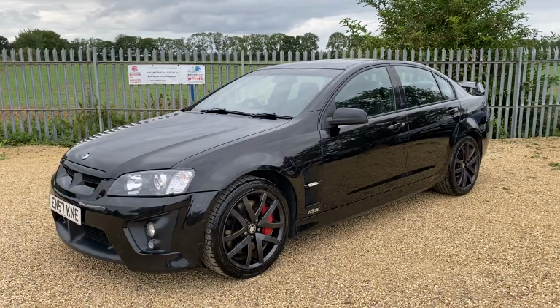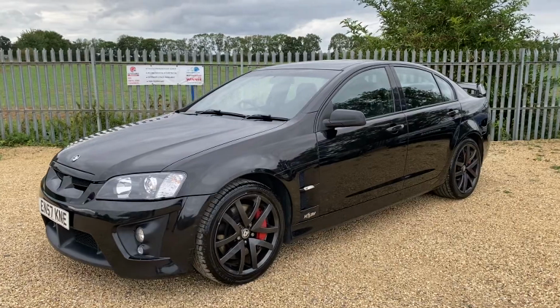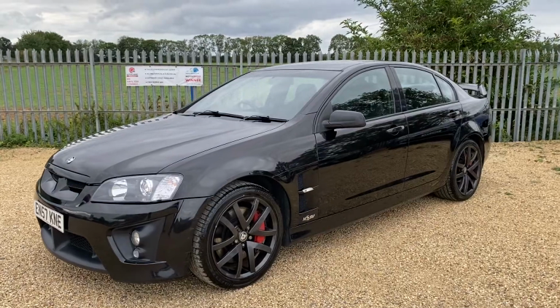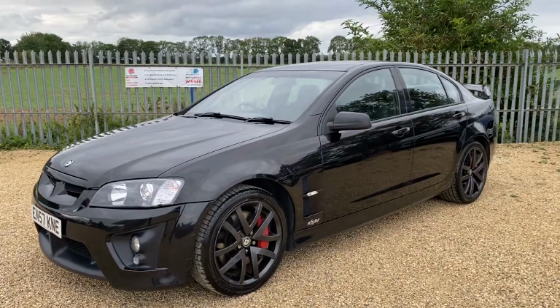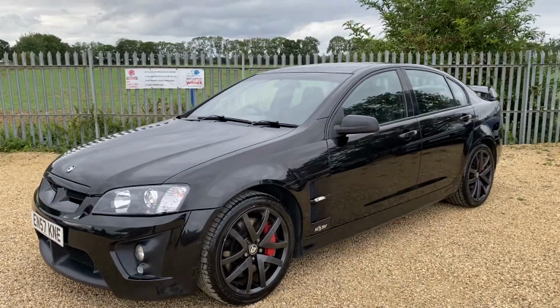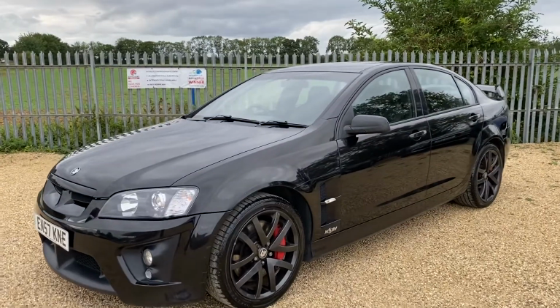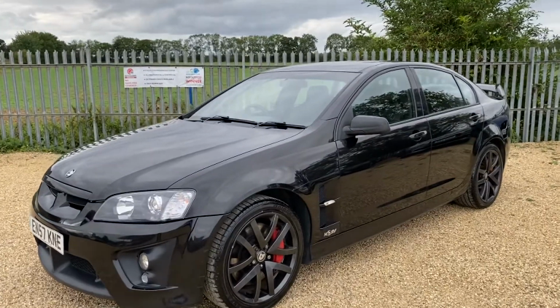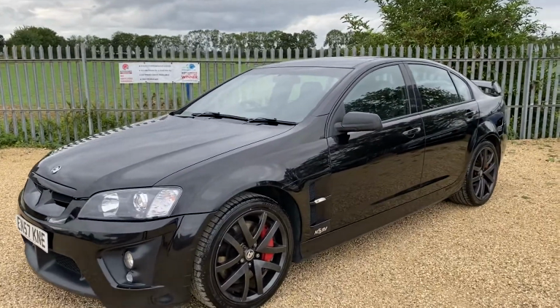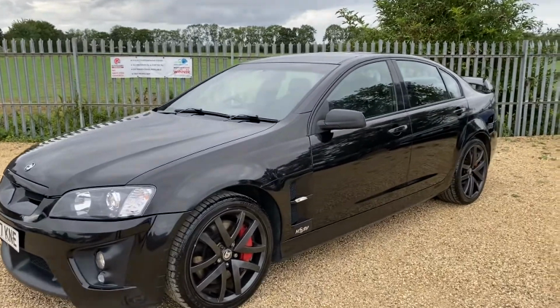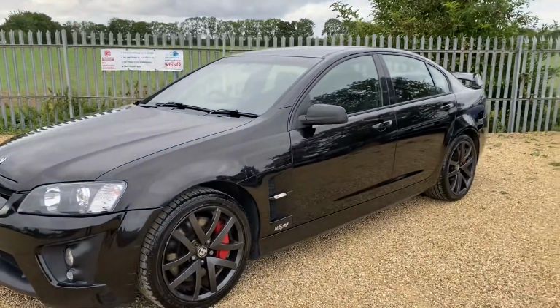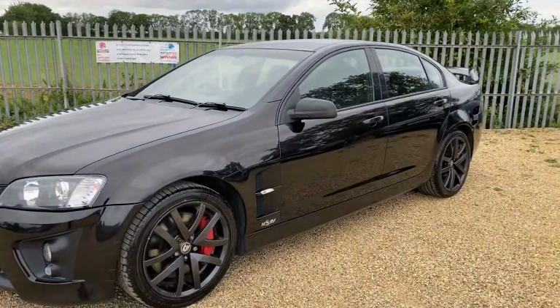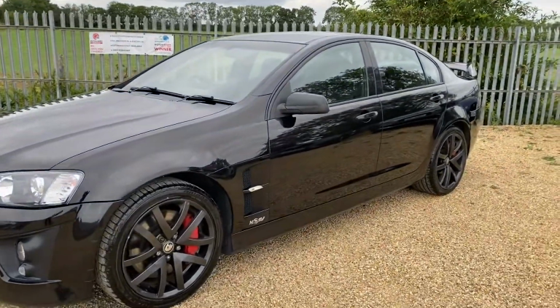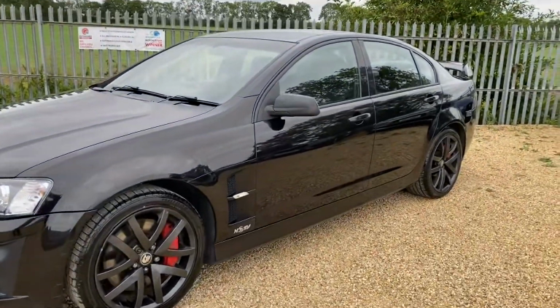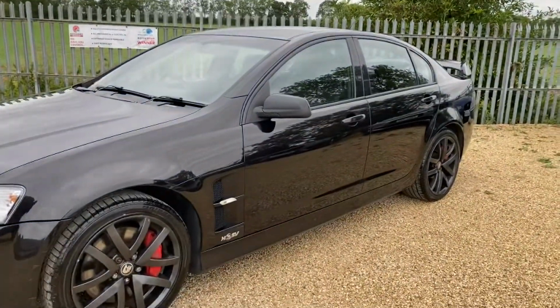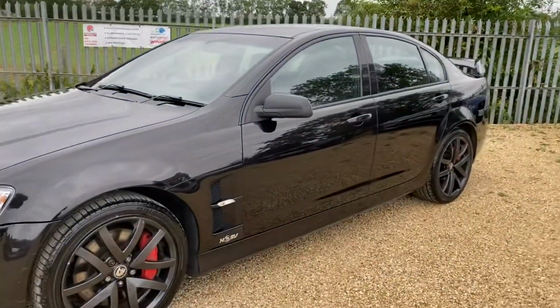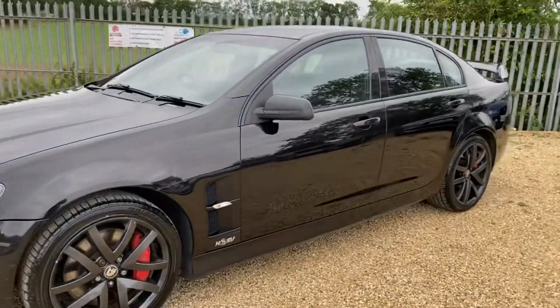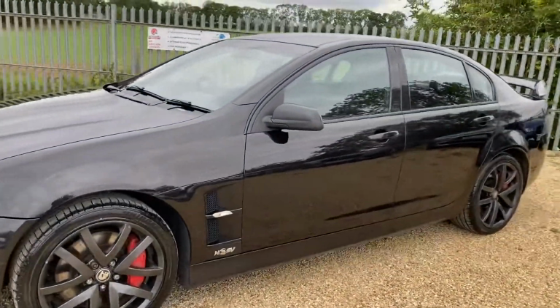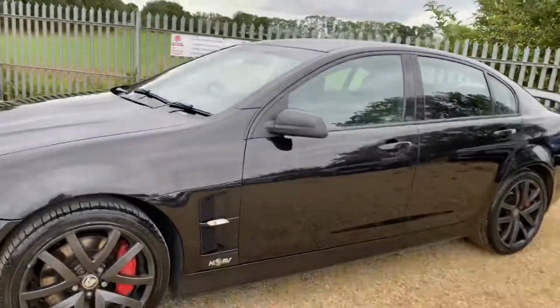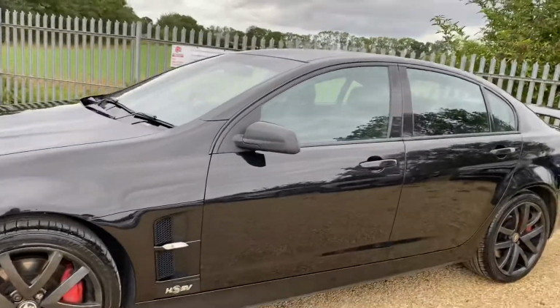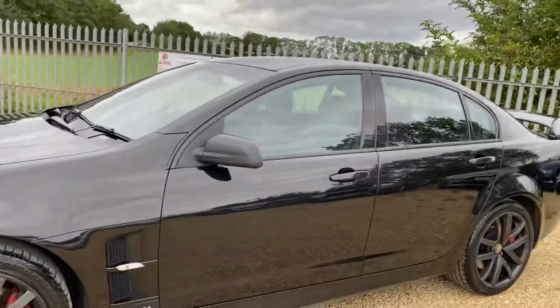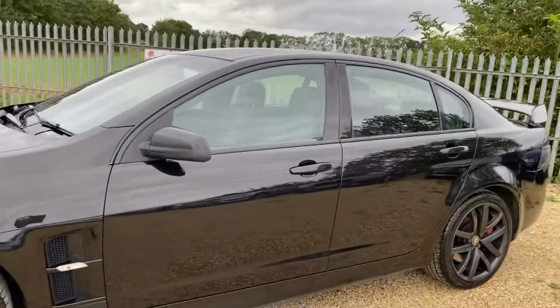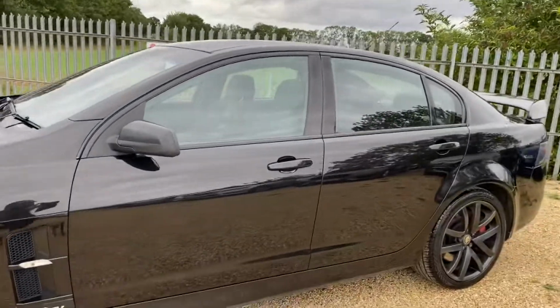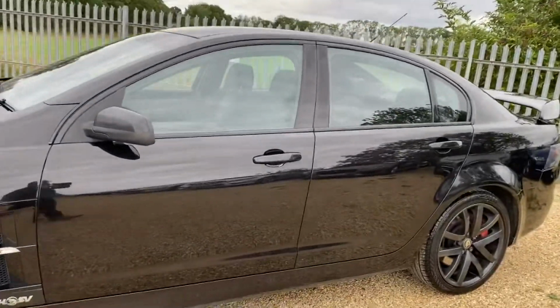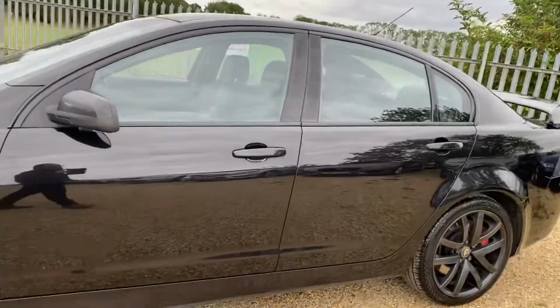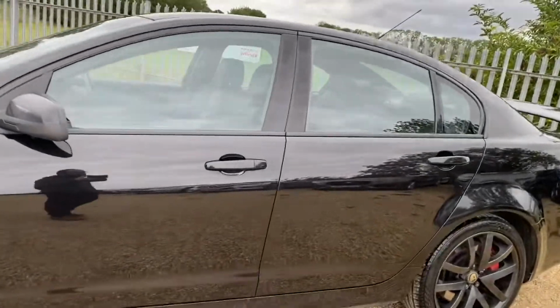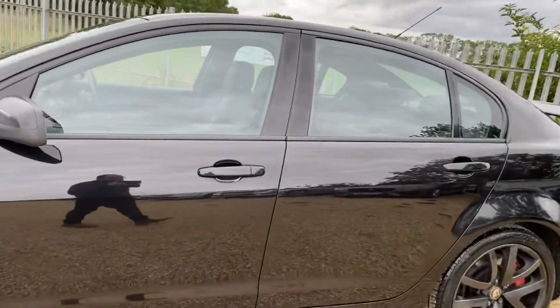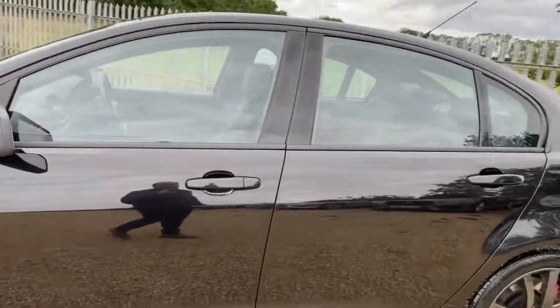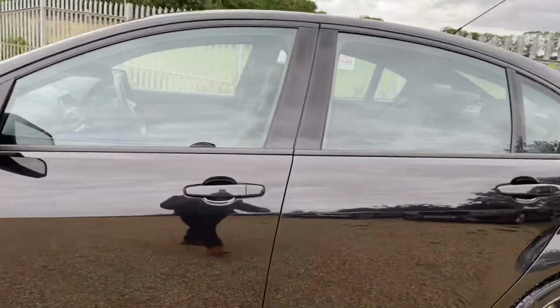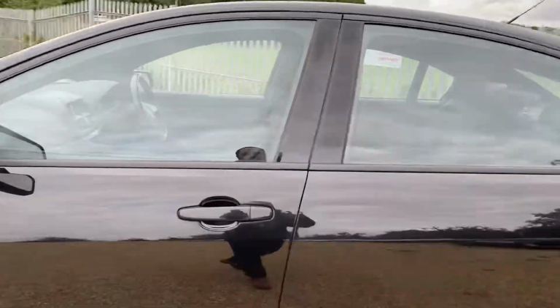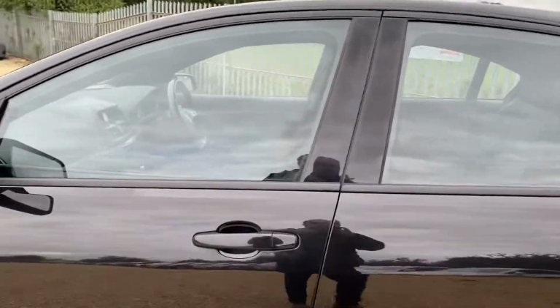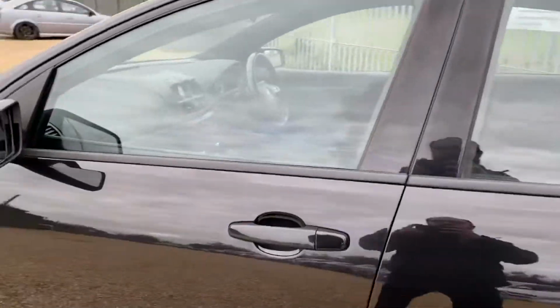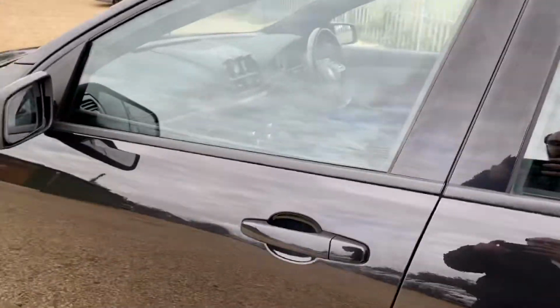Hello and welcome to Car Firm. Today we have our 2007 Vauxhall VXR8 and this vehicle is just coming to stock. We're going to have a quick walk around it, have a look at its general condition and some of its features.